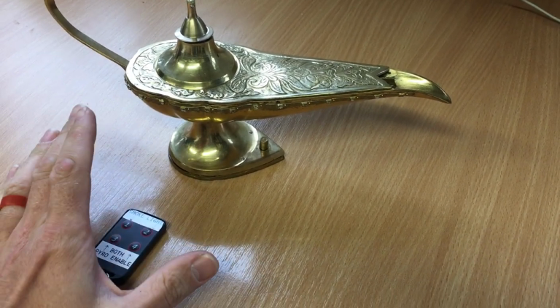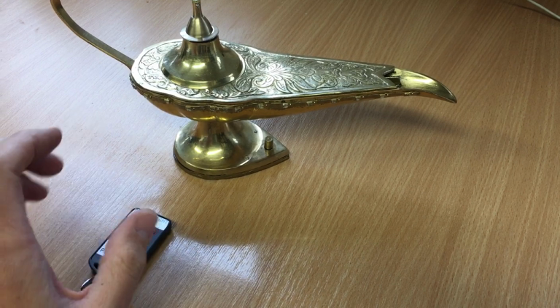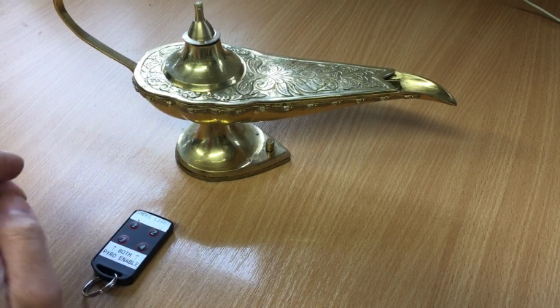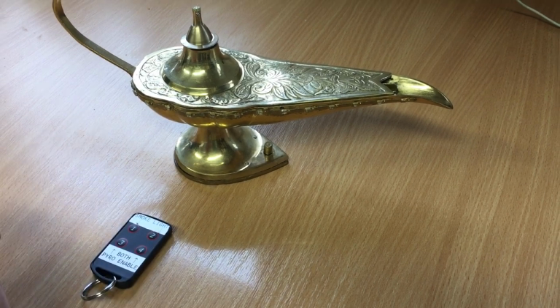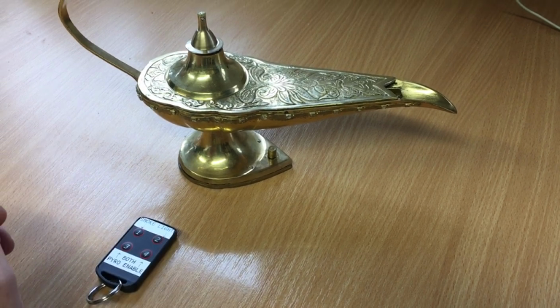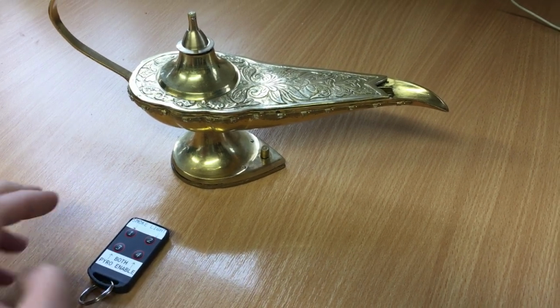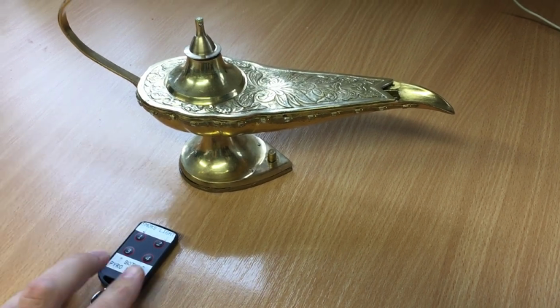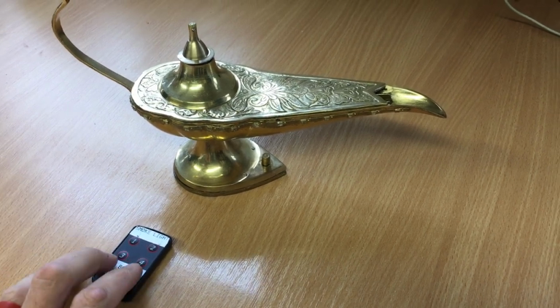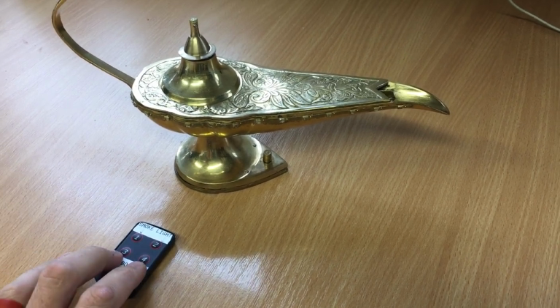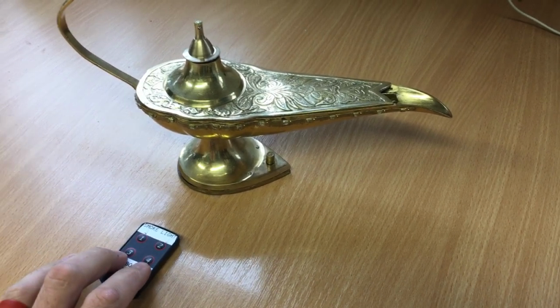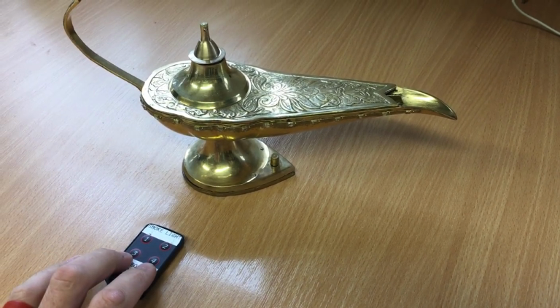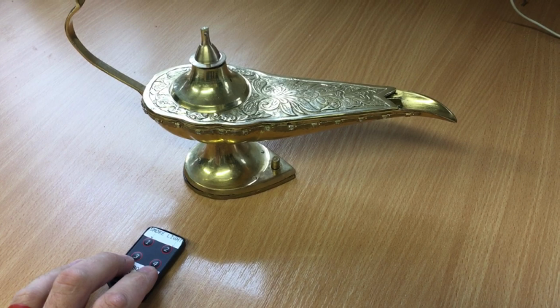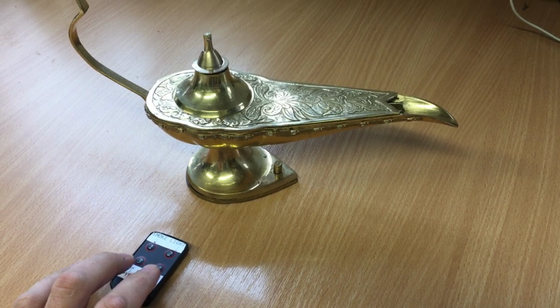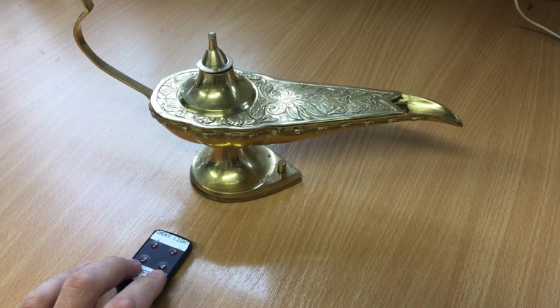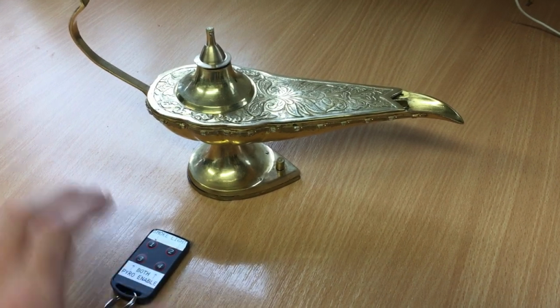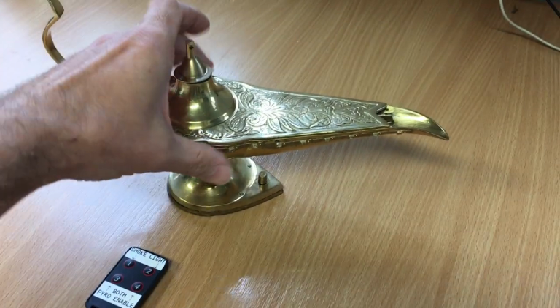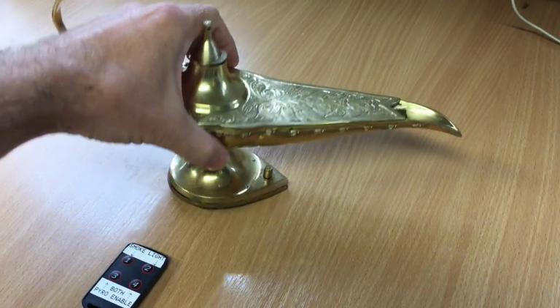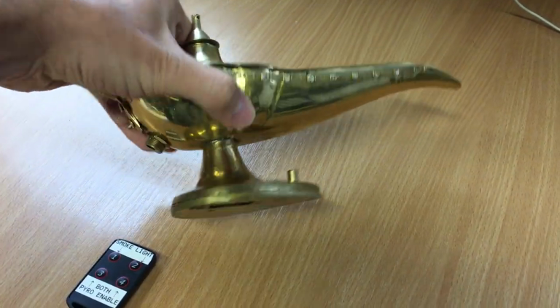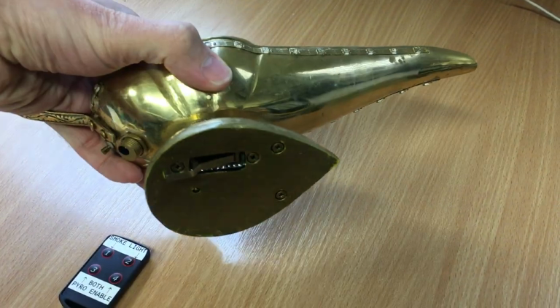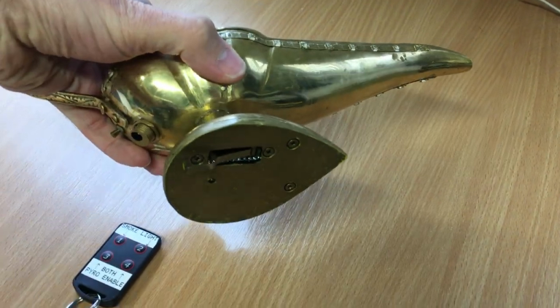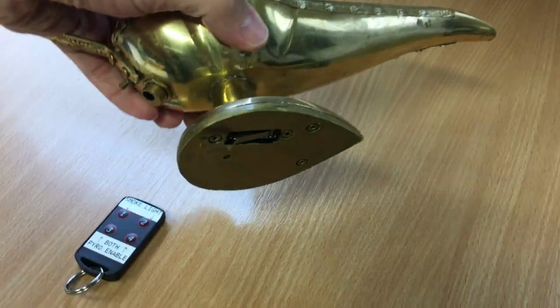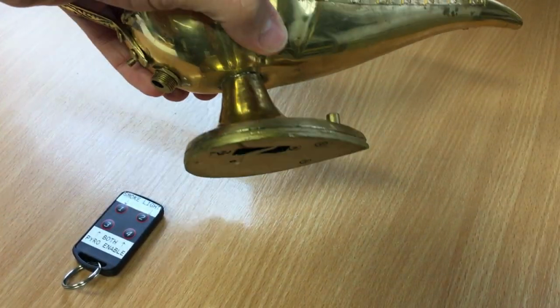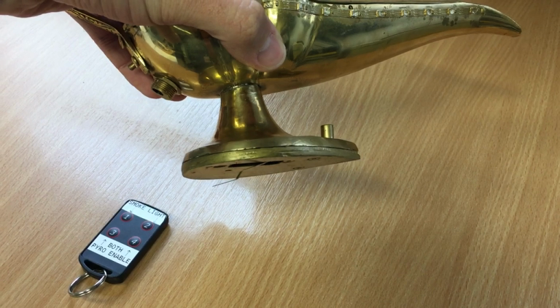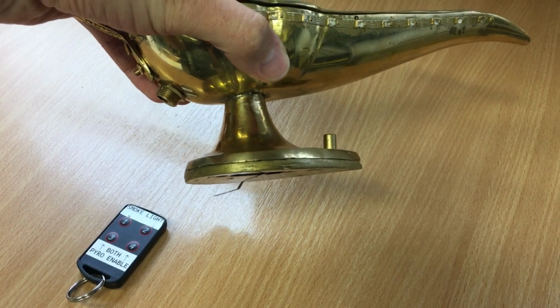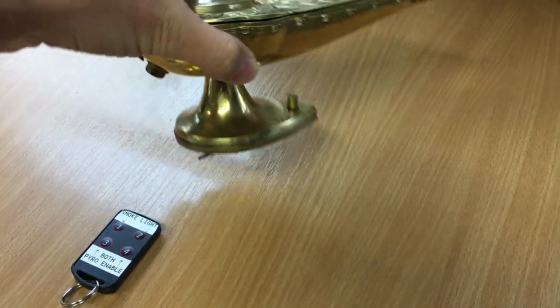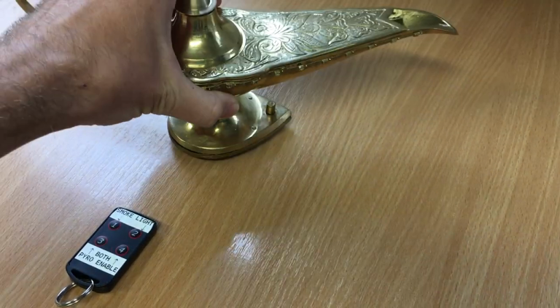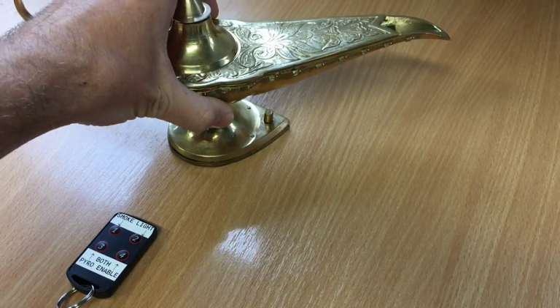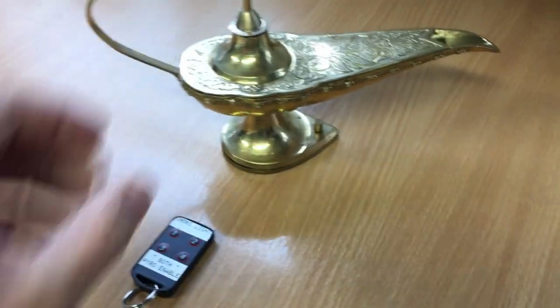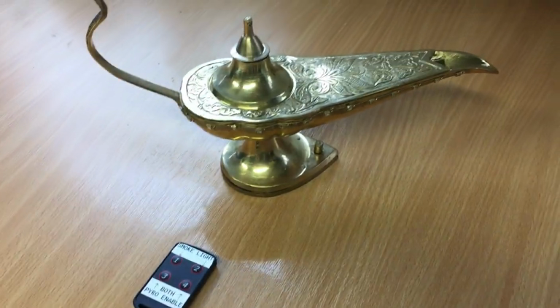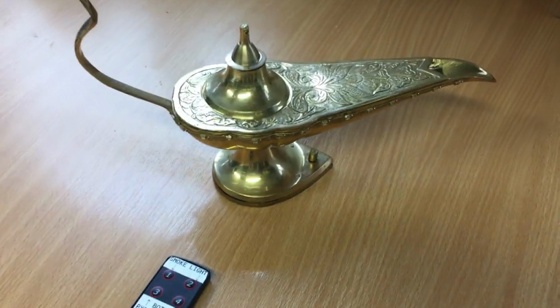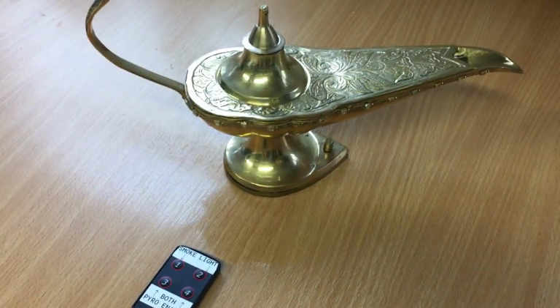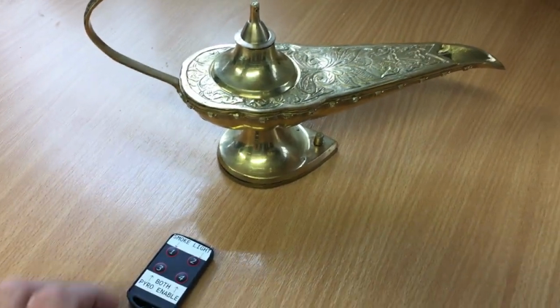You won't see that here because we're inside, but in order for that to happen I have to hold down both of these bottom buttons here as a safety mechanism, and also underneath the lantern is a micro switch which has to be pressed, so the lantern has to be on a surface for this to work.